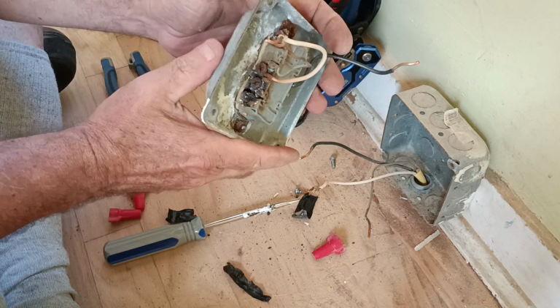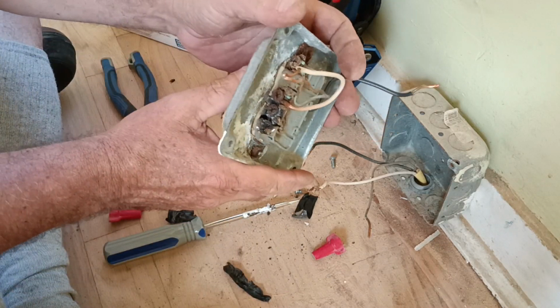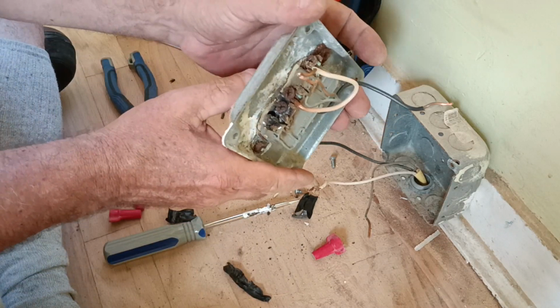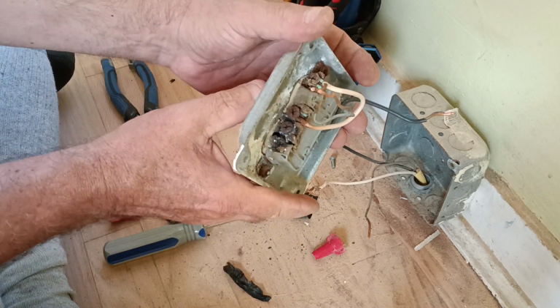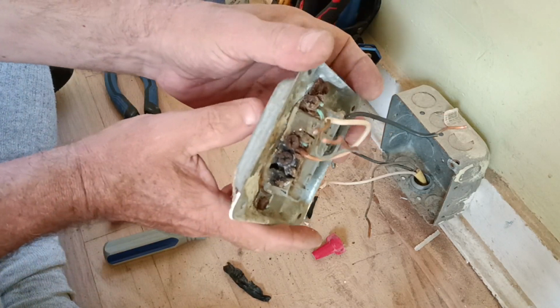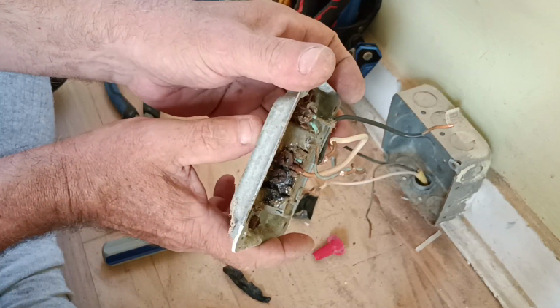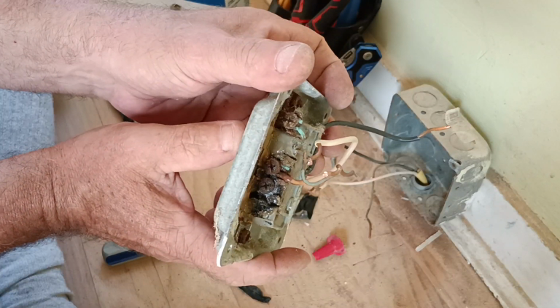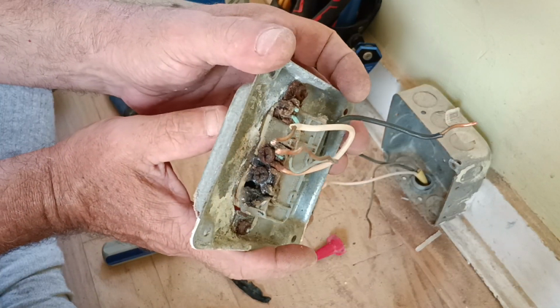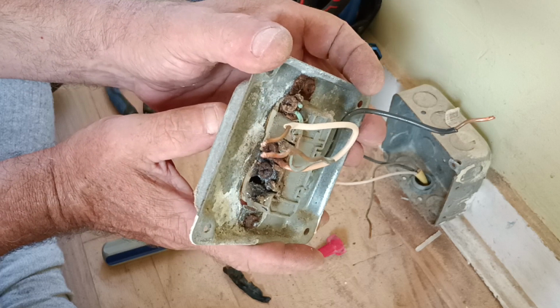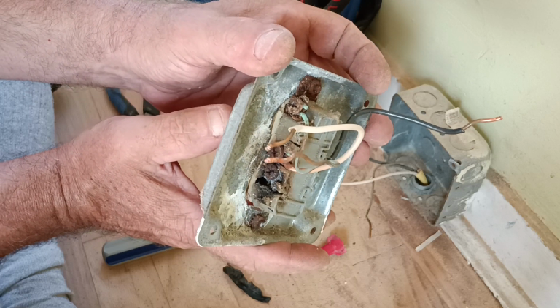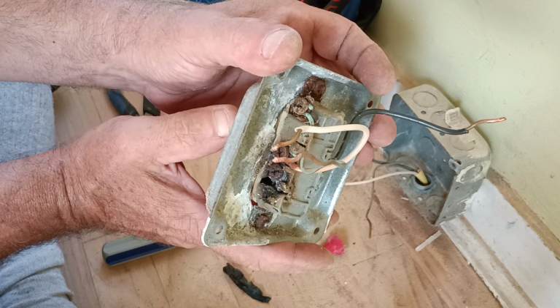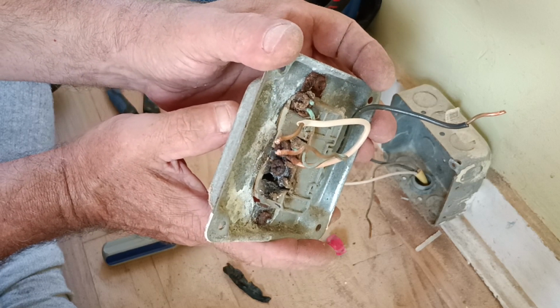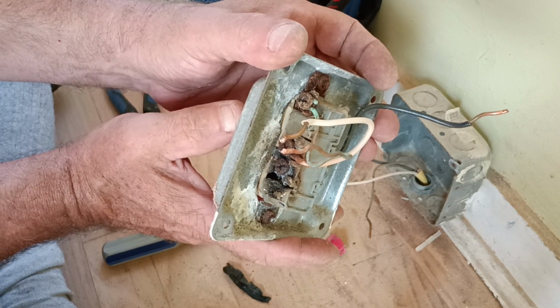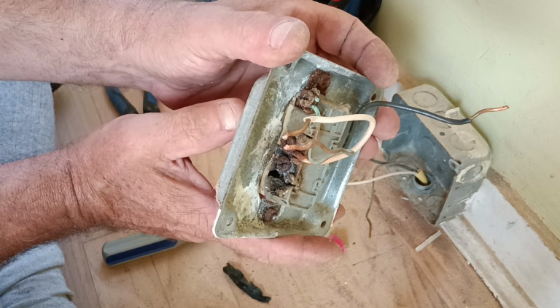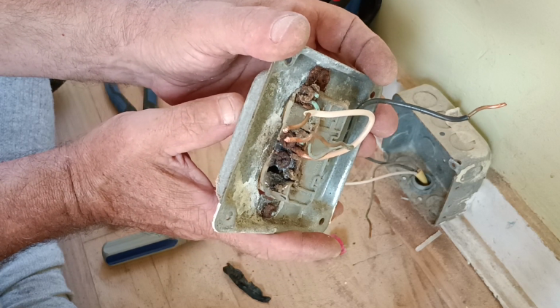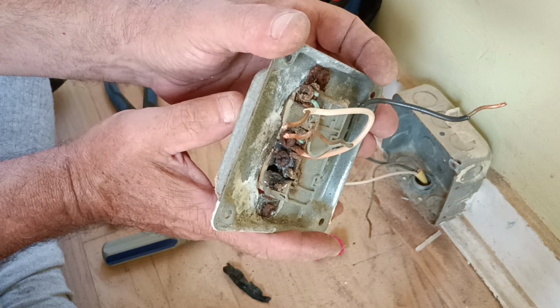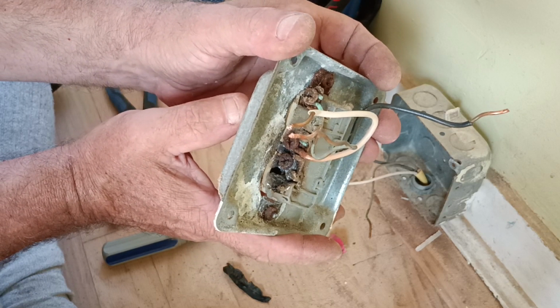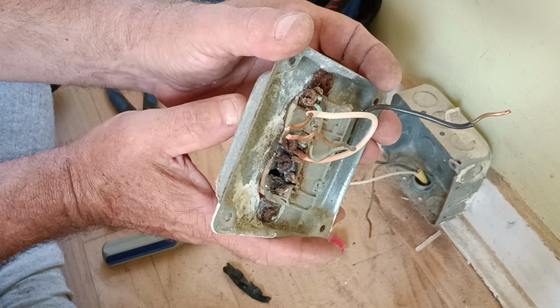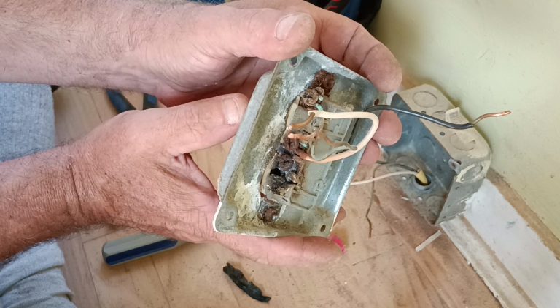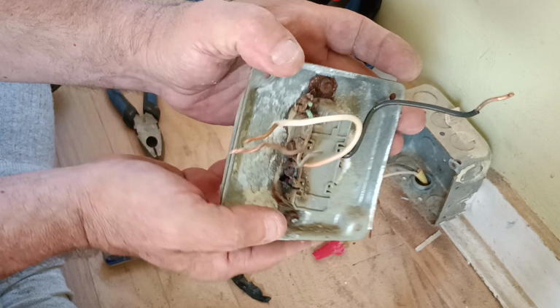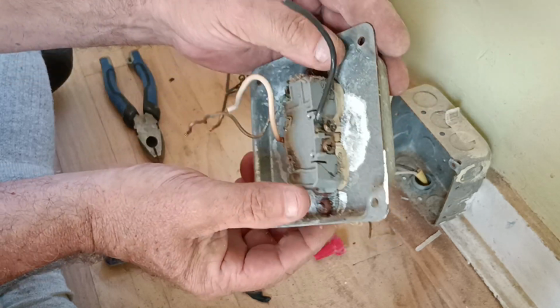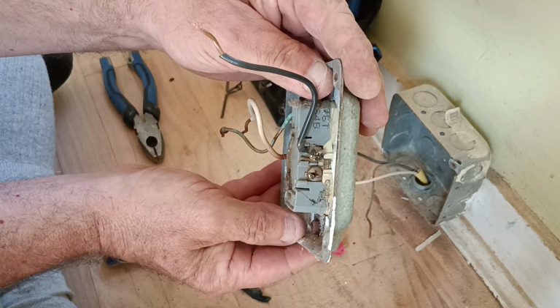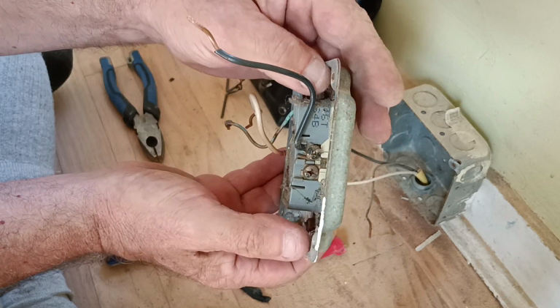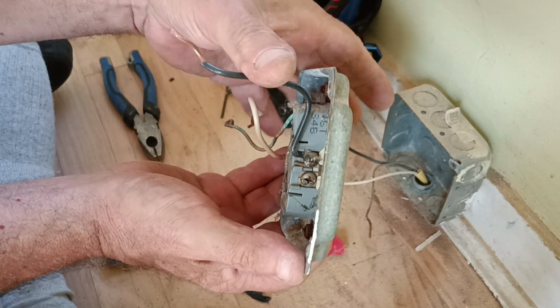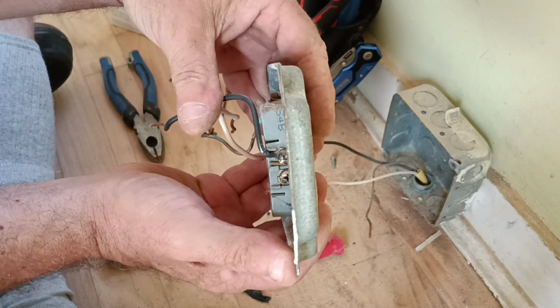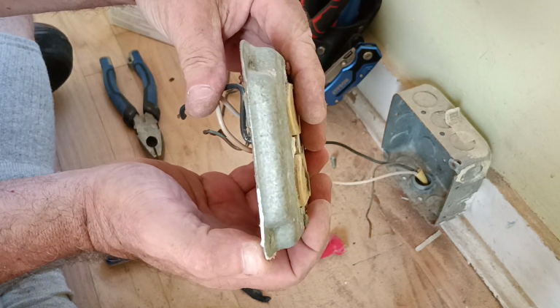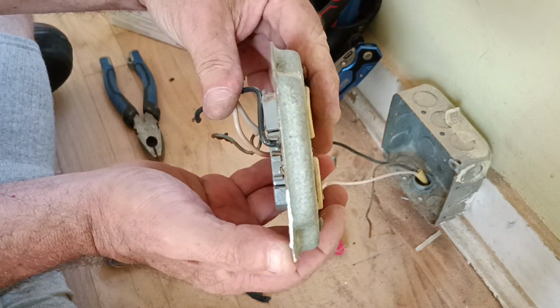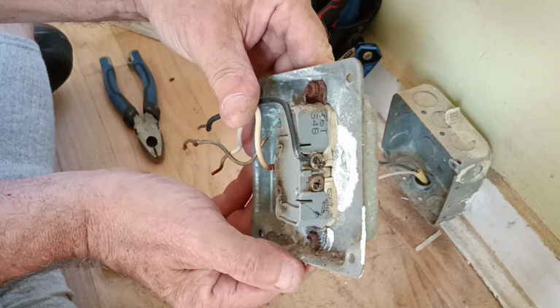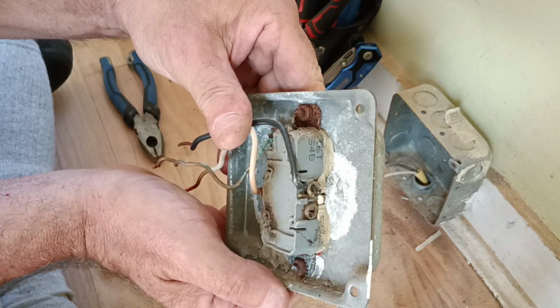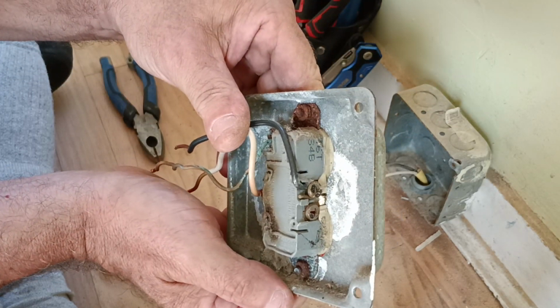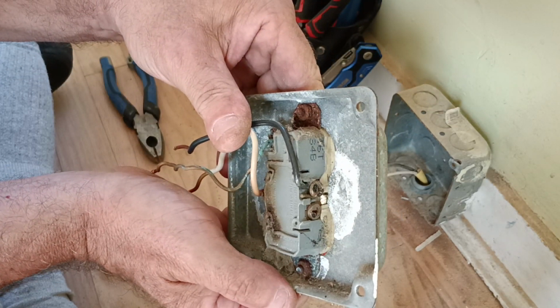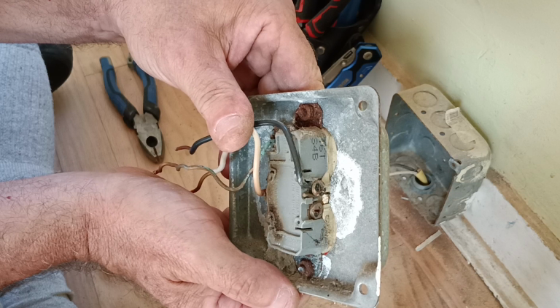There's the condition of our outlet that we took out — see how it's all melted there? And over here, see how they got the insulation under the screw head? That's a problem.